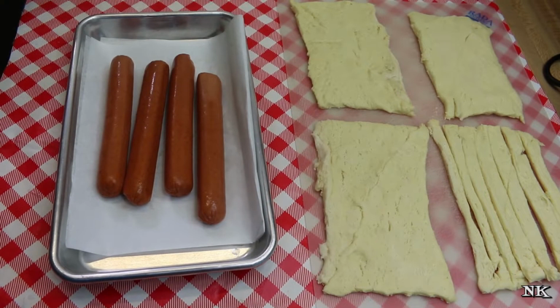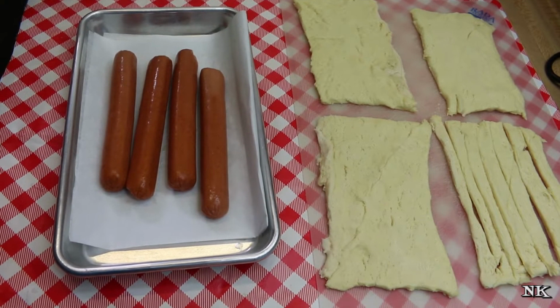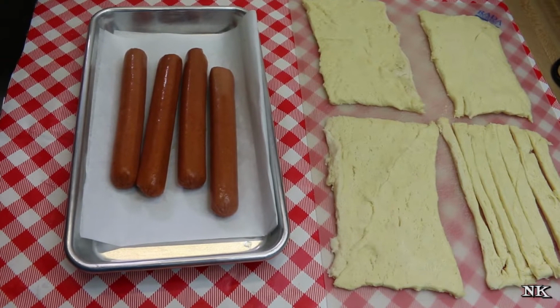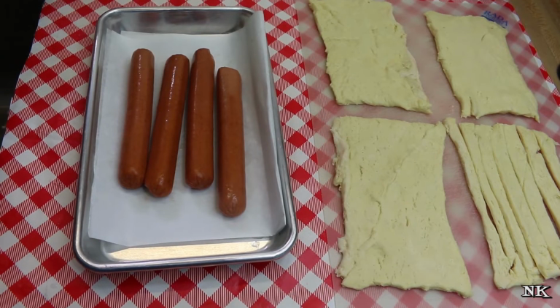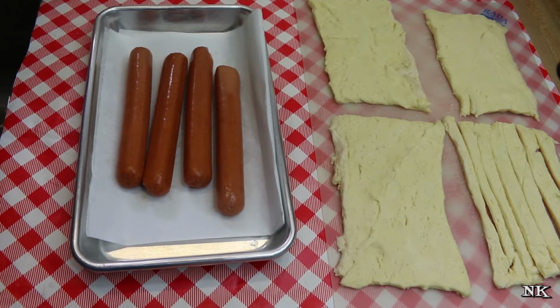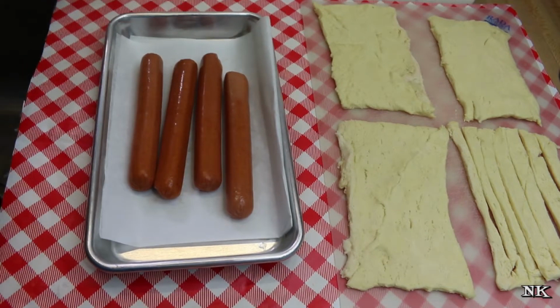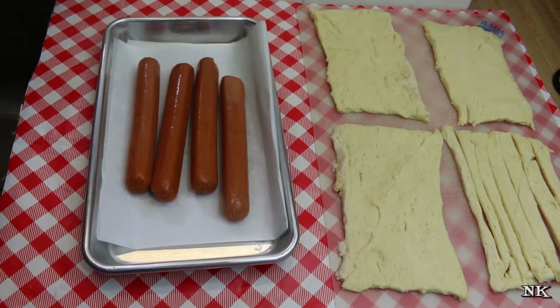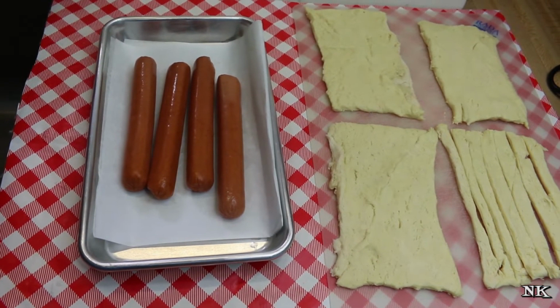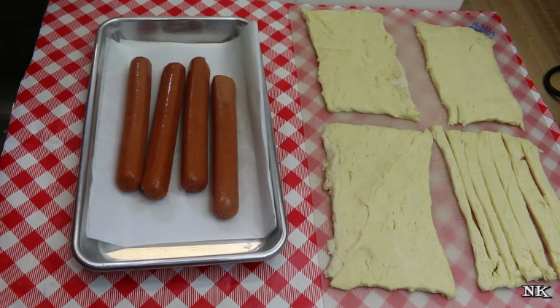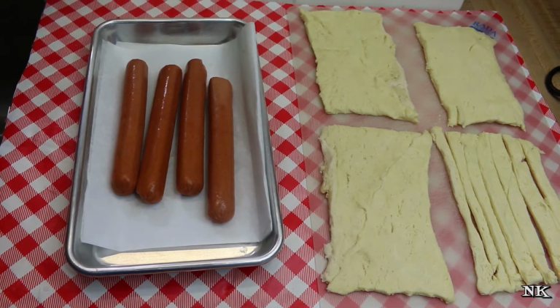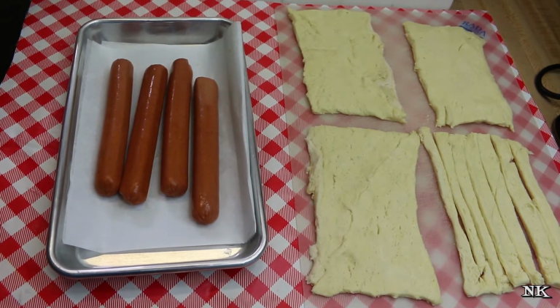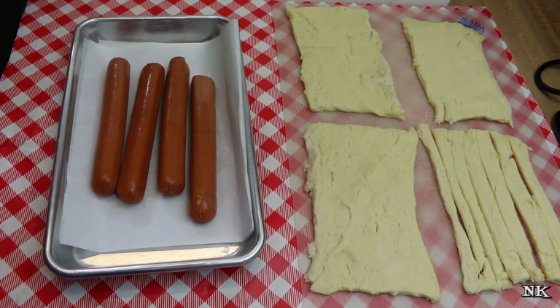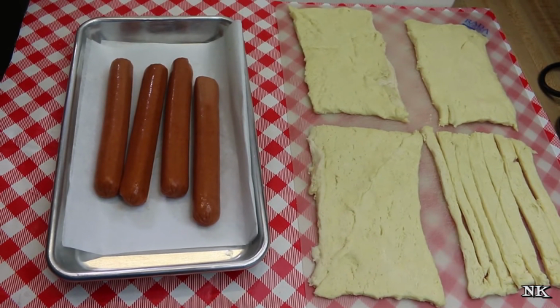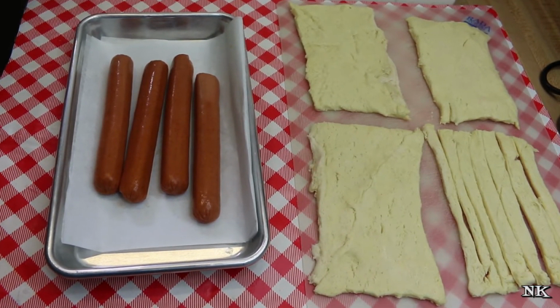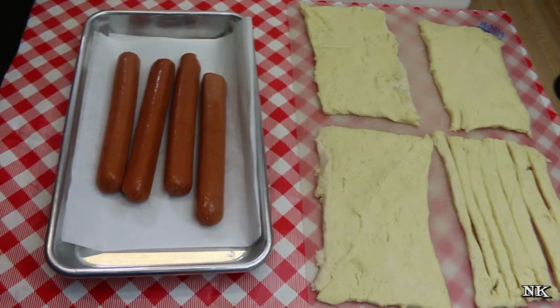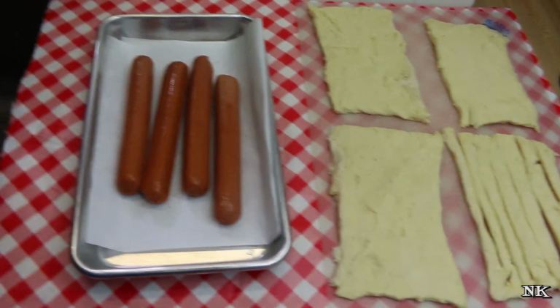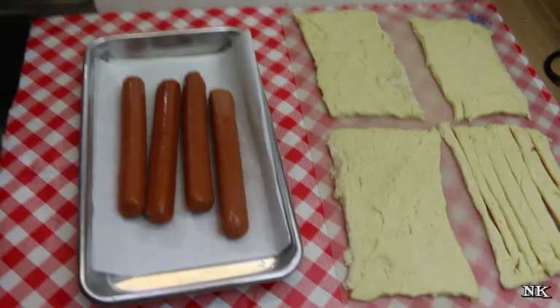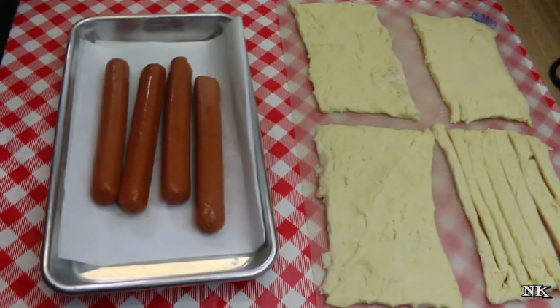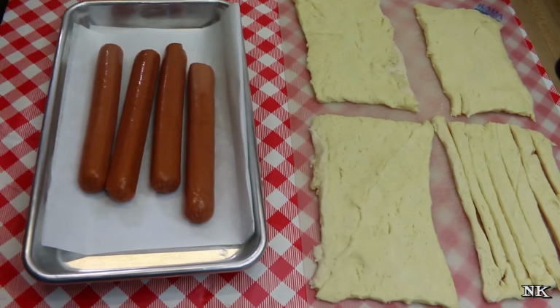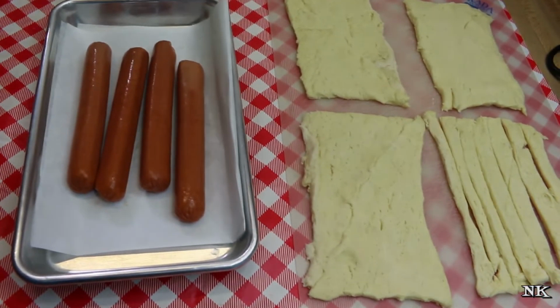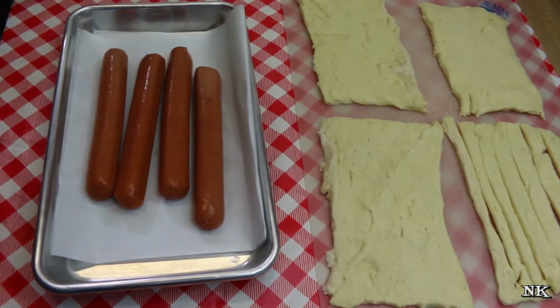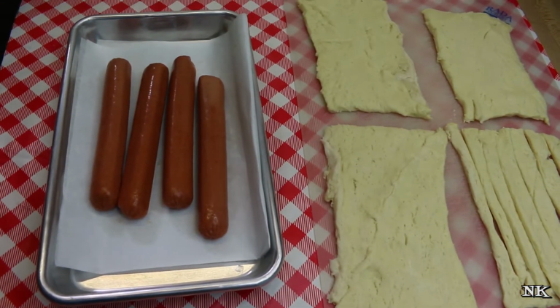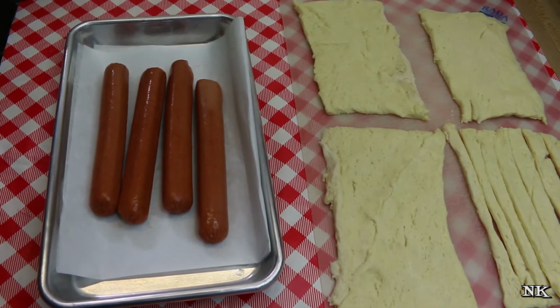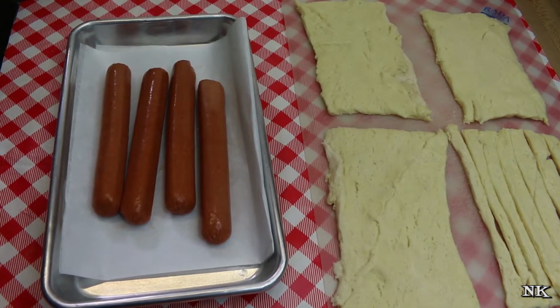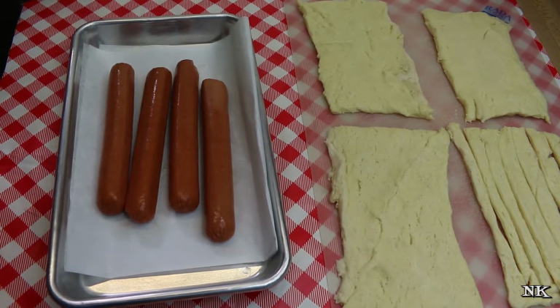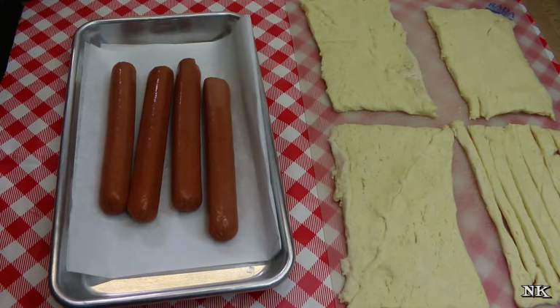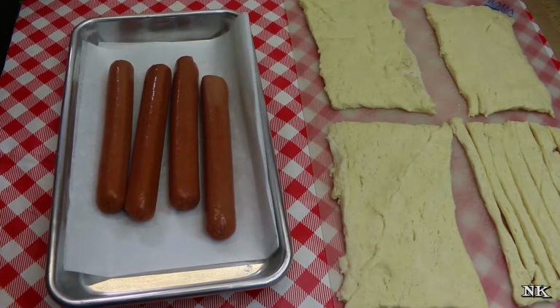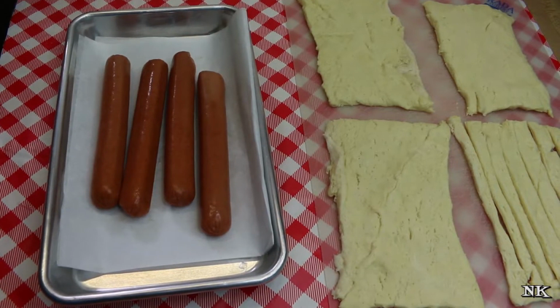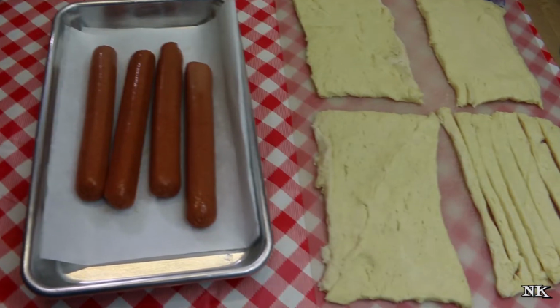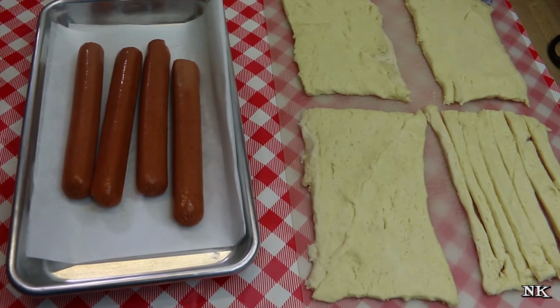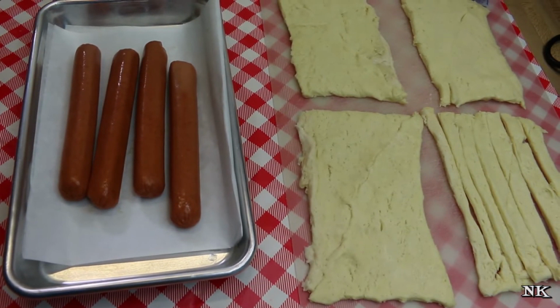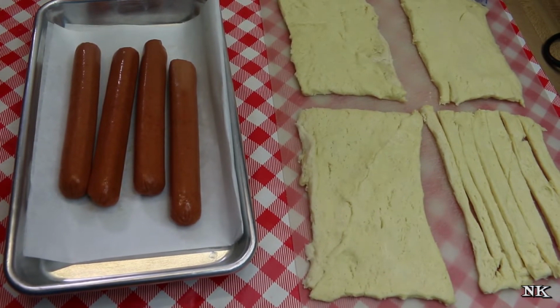Today we're going to be making something fun for Halloween. This might be something — if you have younger kids — that might be a lot of fun to do for Halloween night dinner before trick-or-treating commences. We're going to be making mummy dogs, and these are super fast.